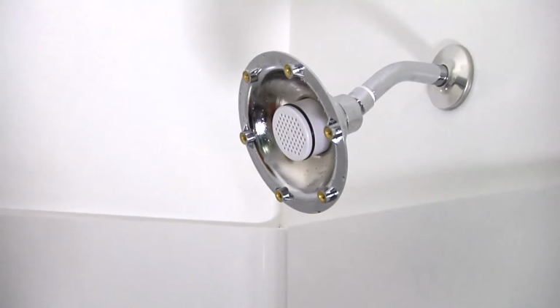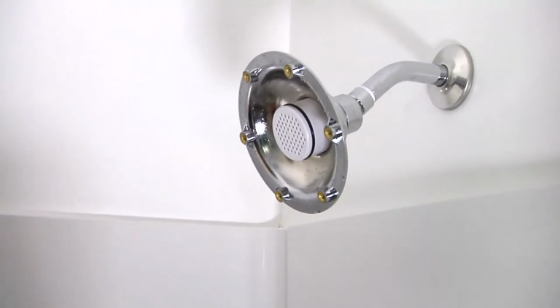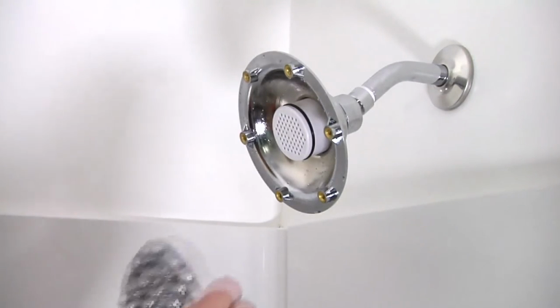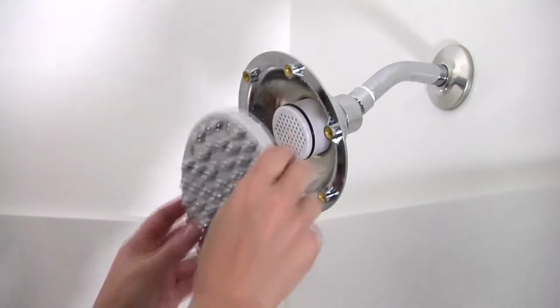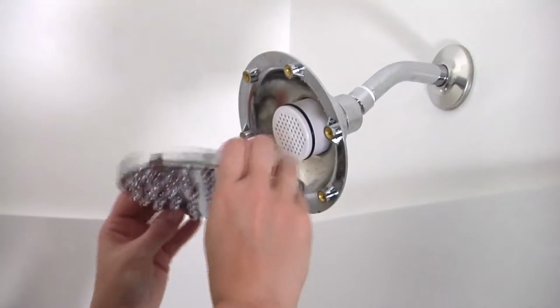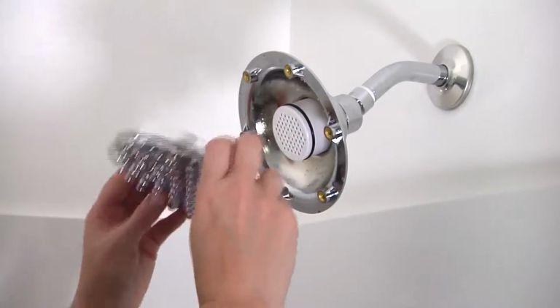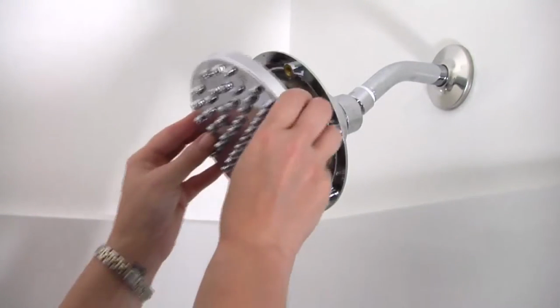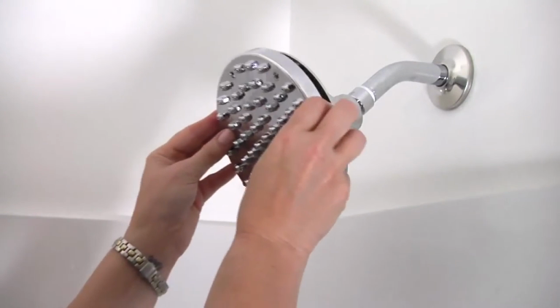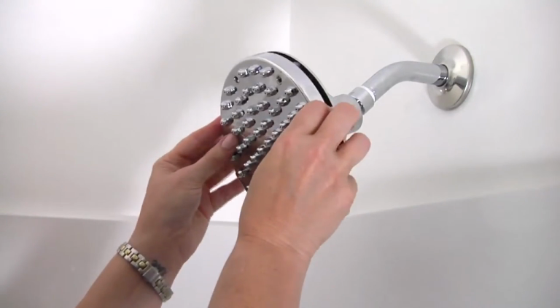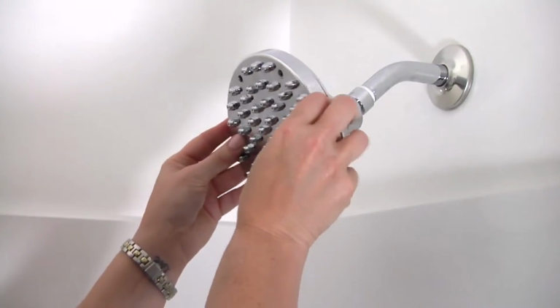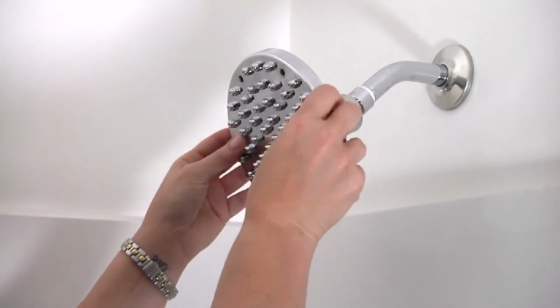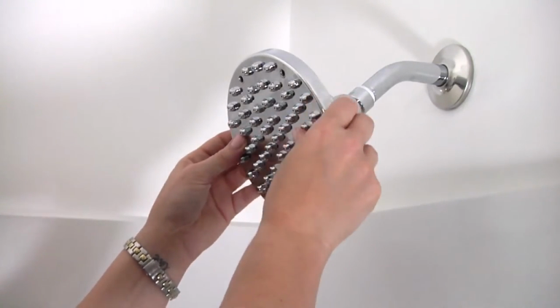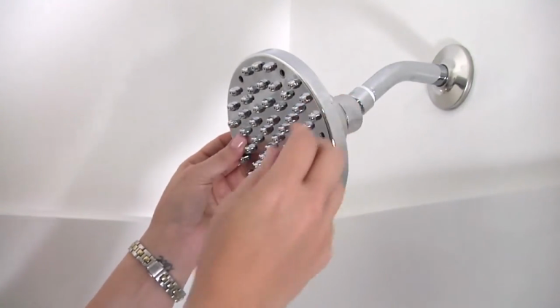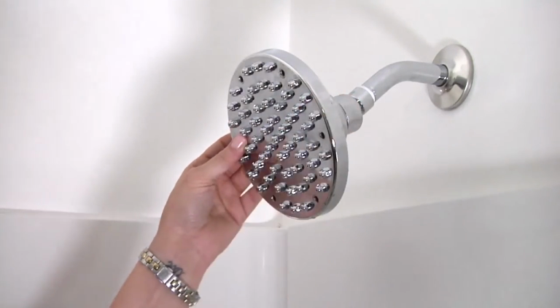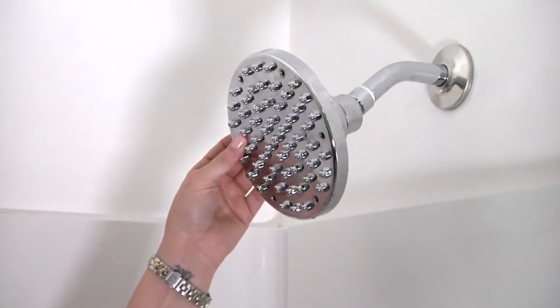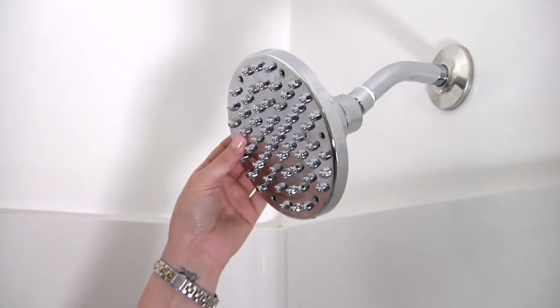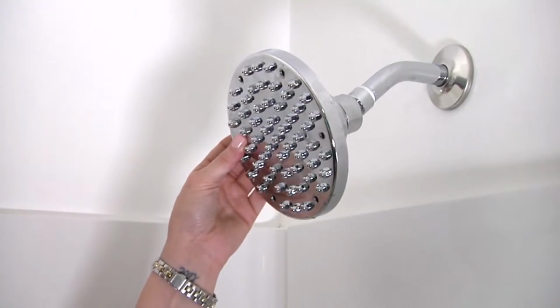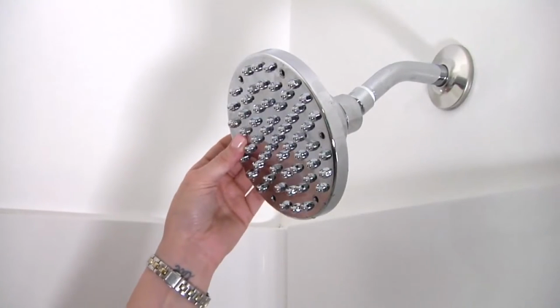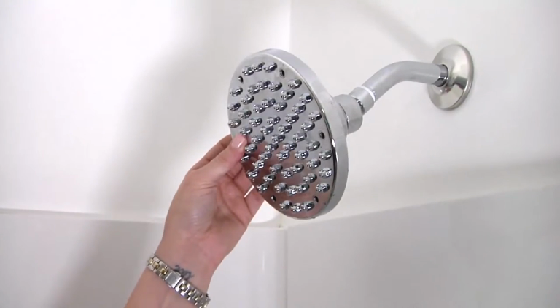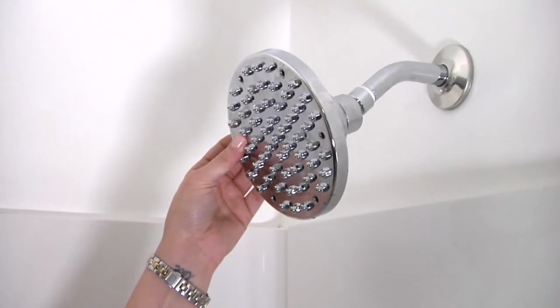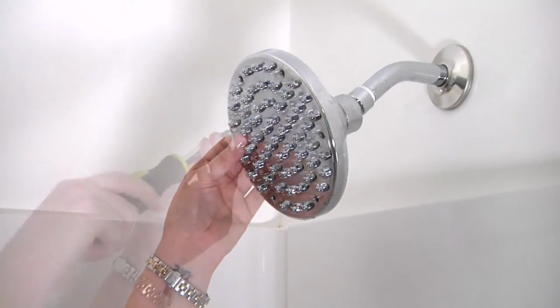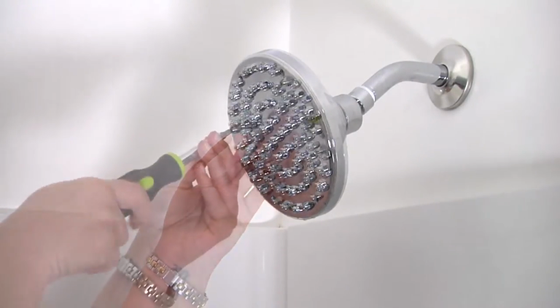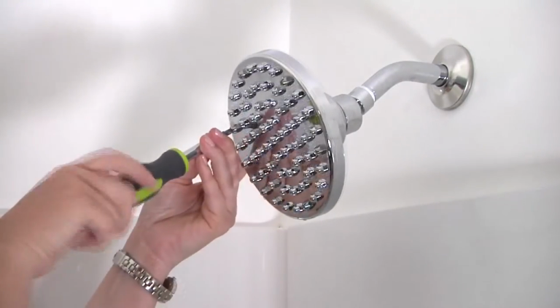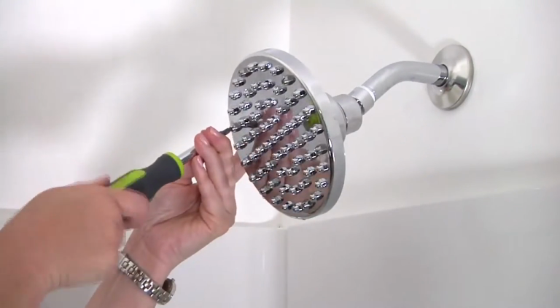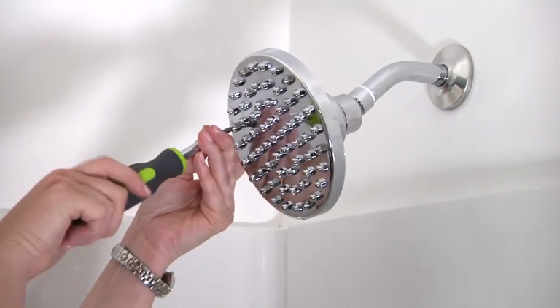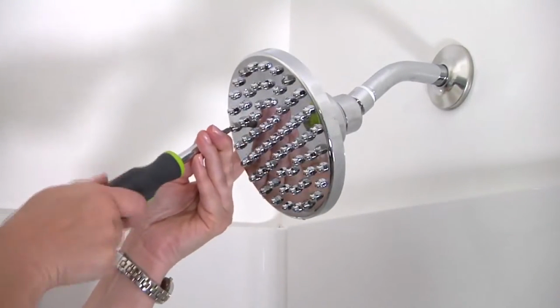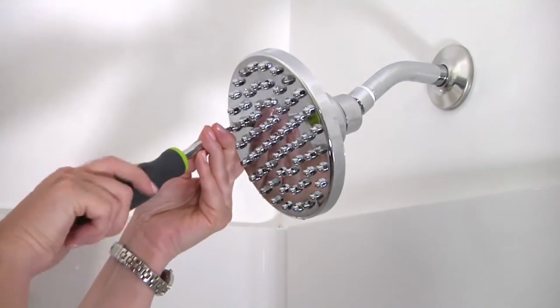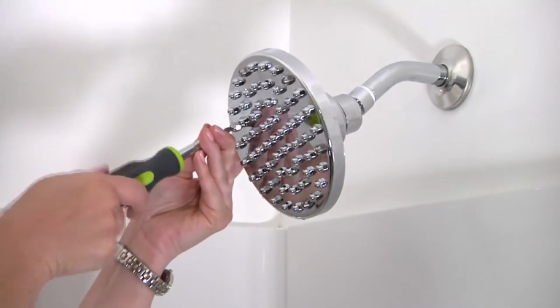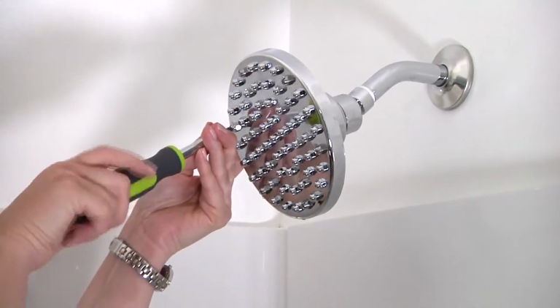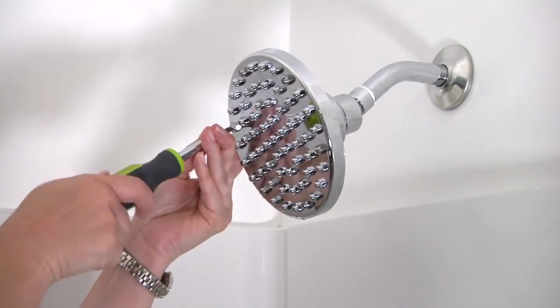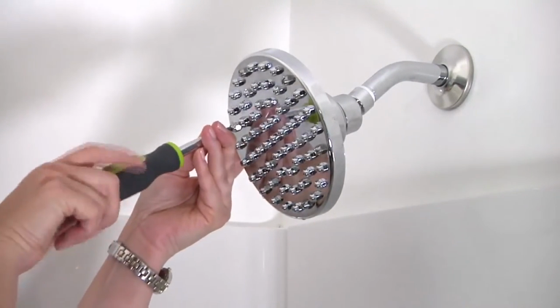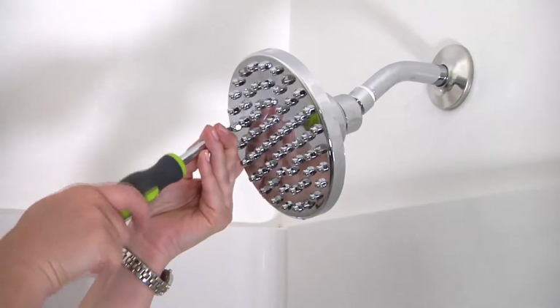Reattach the faceplate to the showerhead base by rotating the faceplate until the screw holes are aligned with the base. Then insert the screws in the holes and tighten.